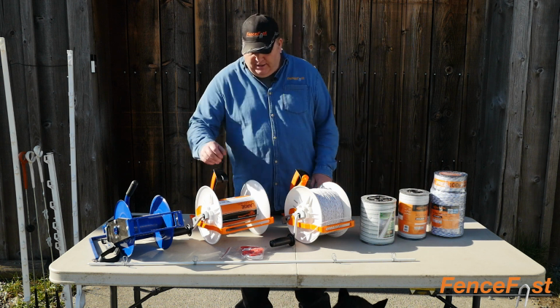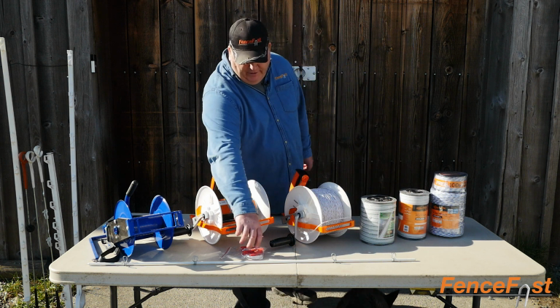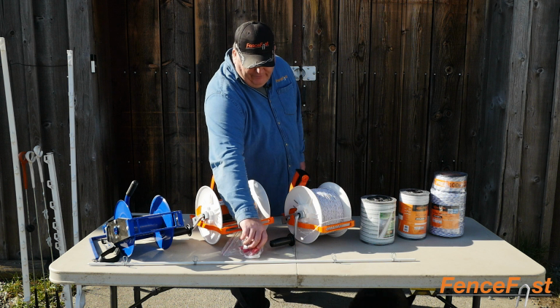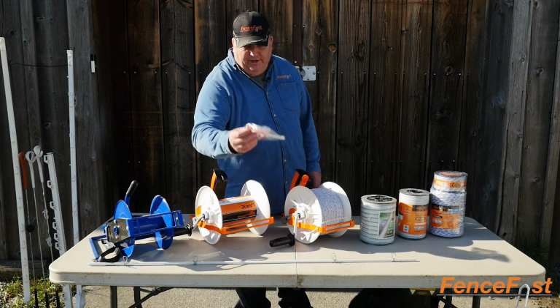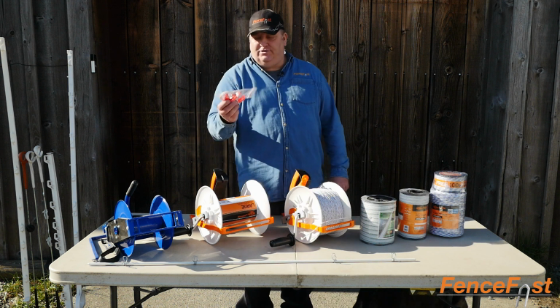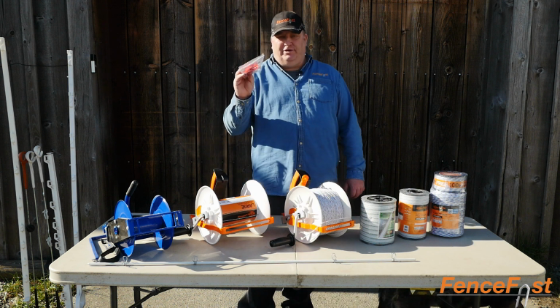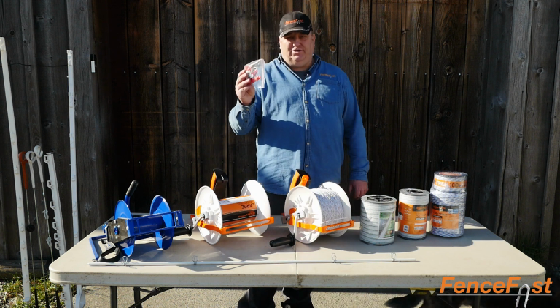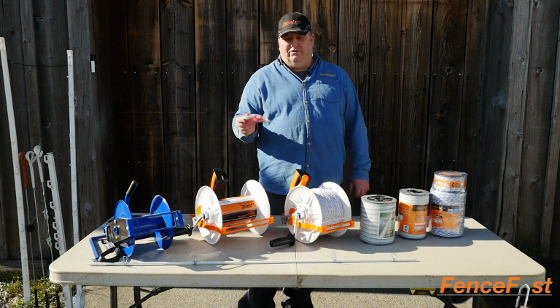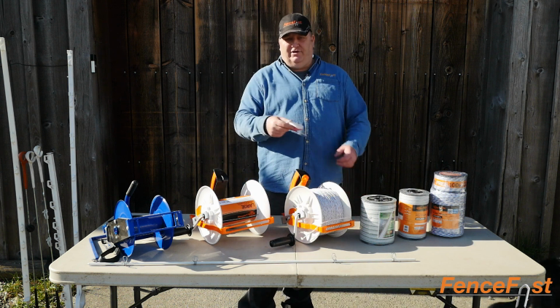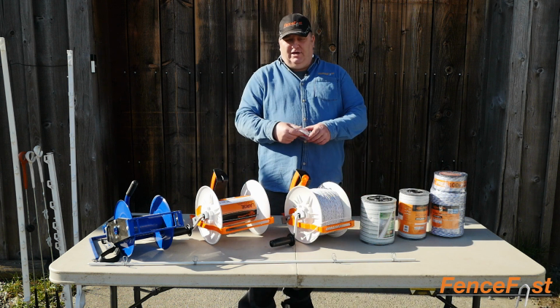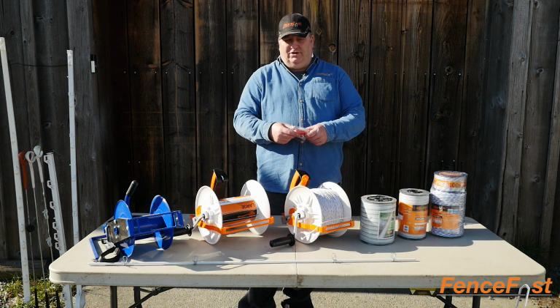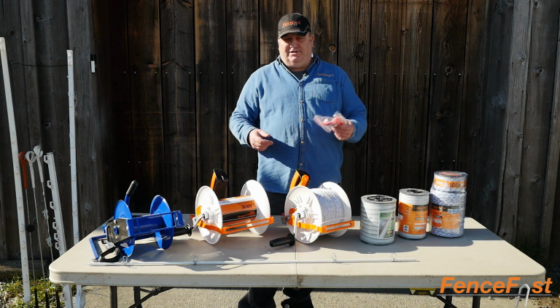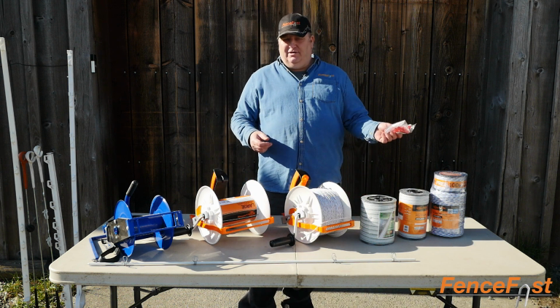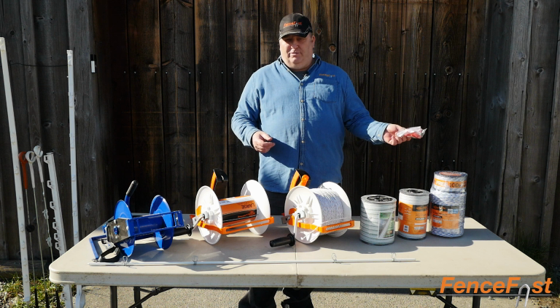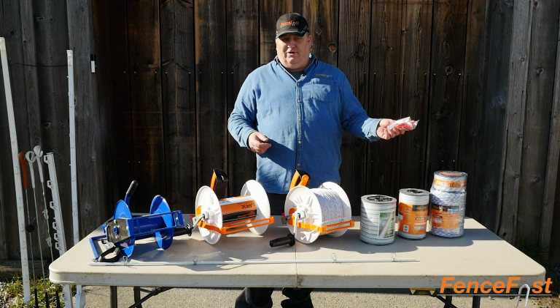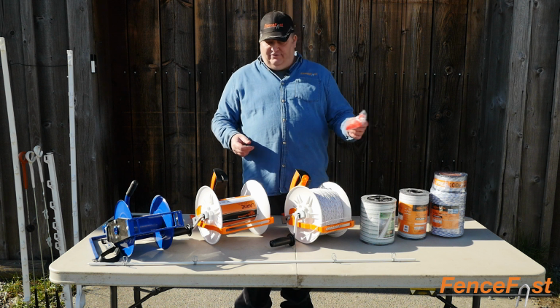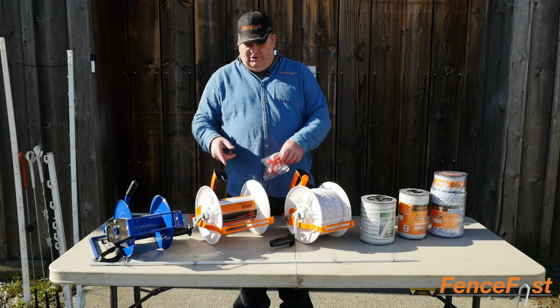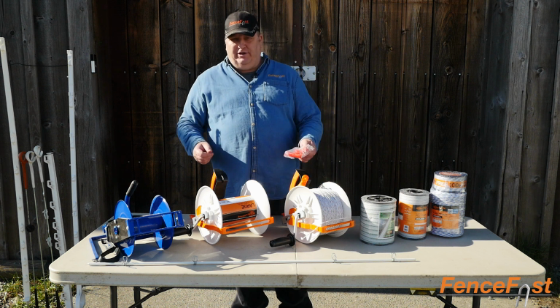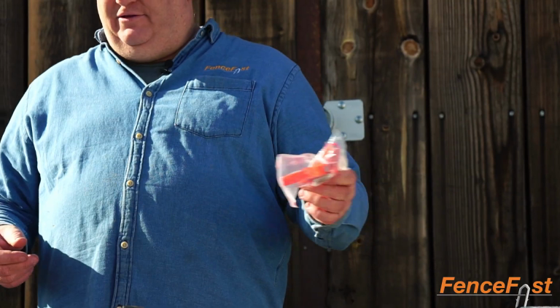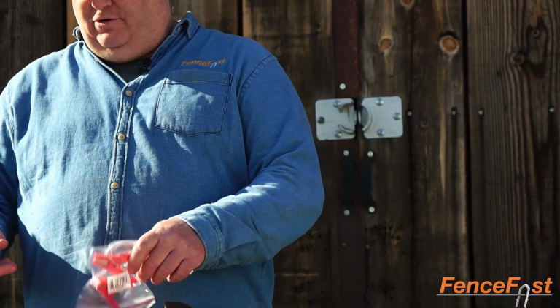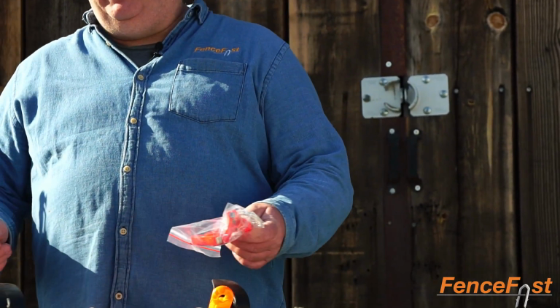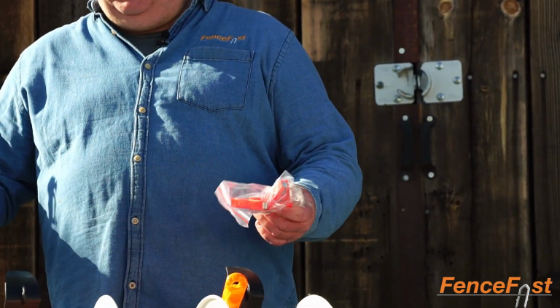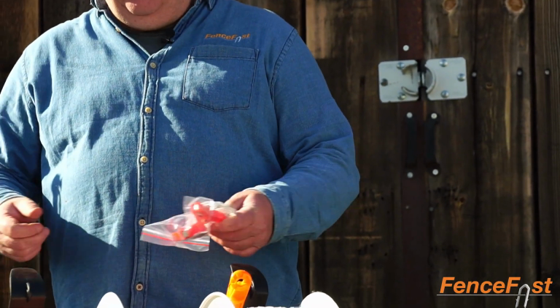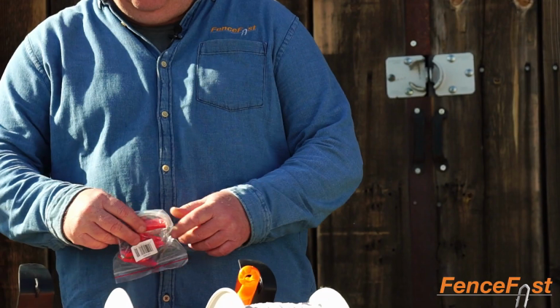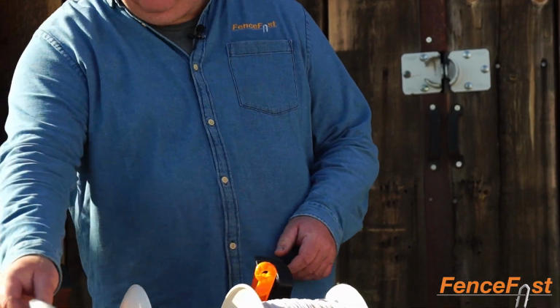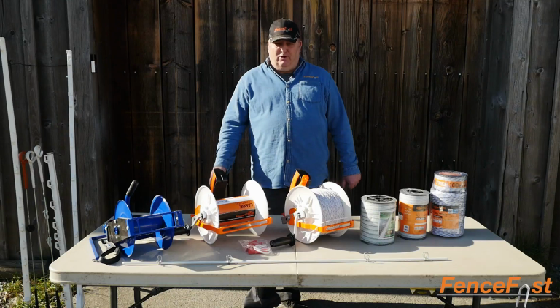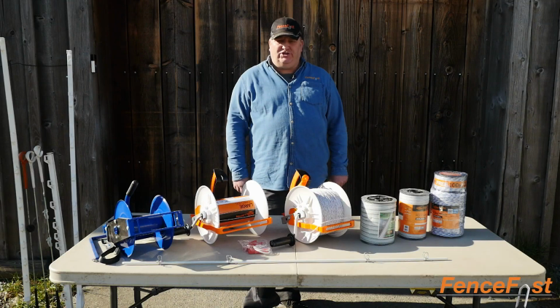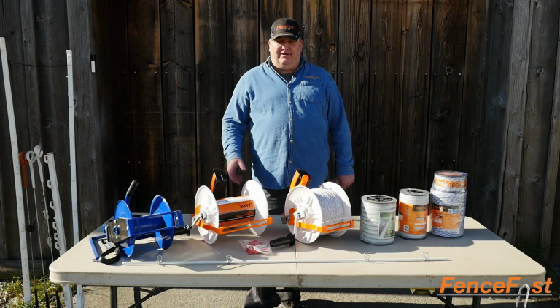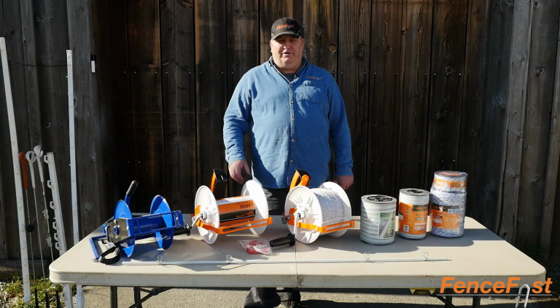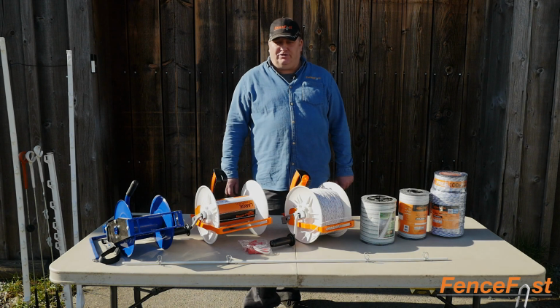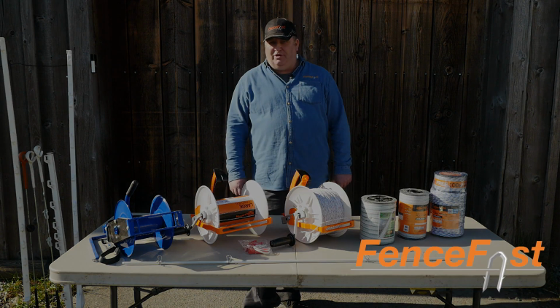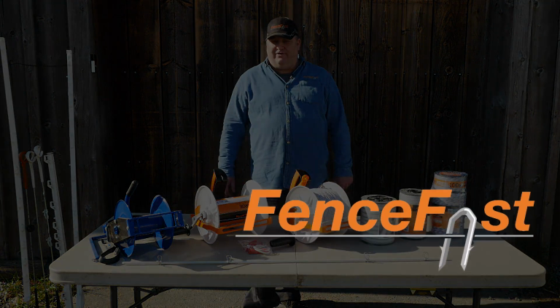Another handy feature is your single reel connector, so you can use this to connect to your existing perimeter hot fence and then onto your reel or onto the fence in the reel. If you have any questions or want more information, feel free to reach out to our team here at FenceFast.